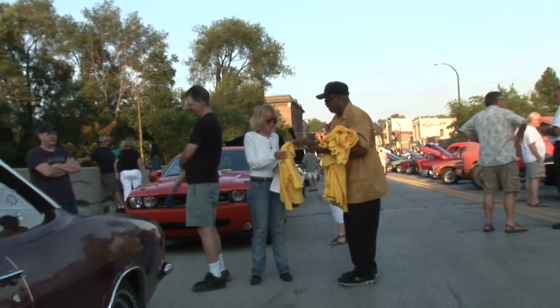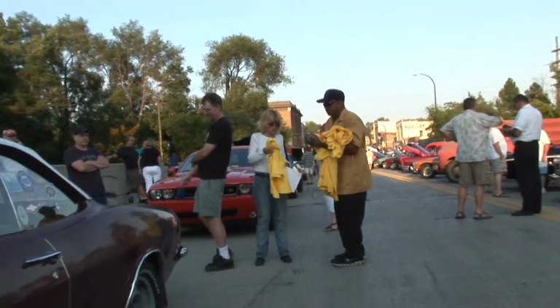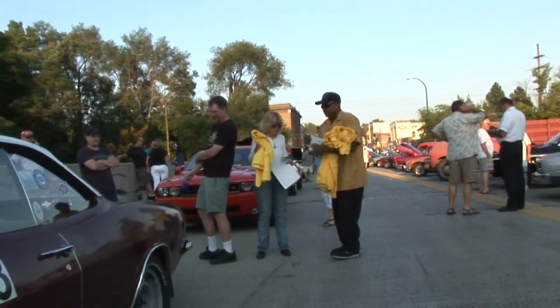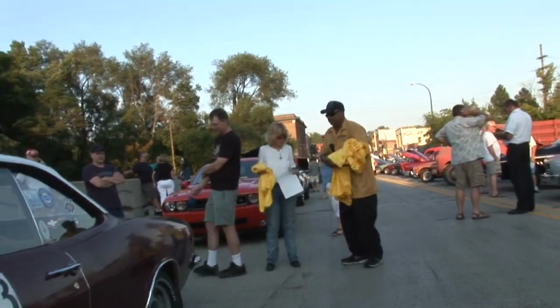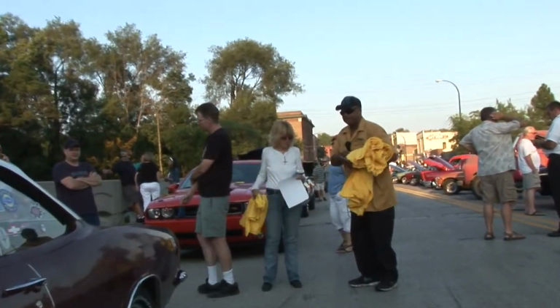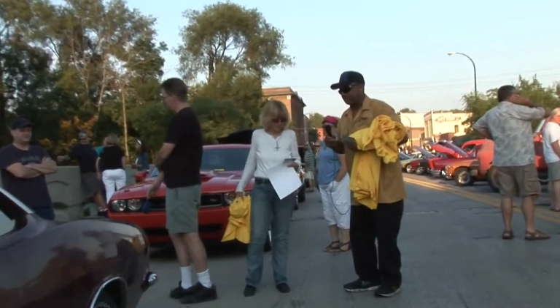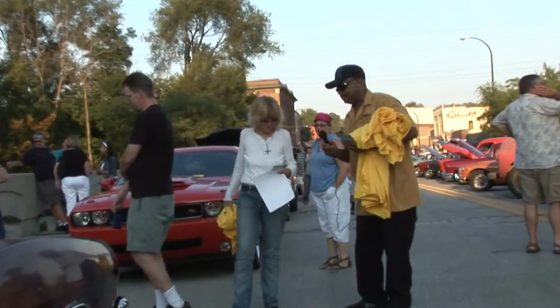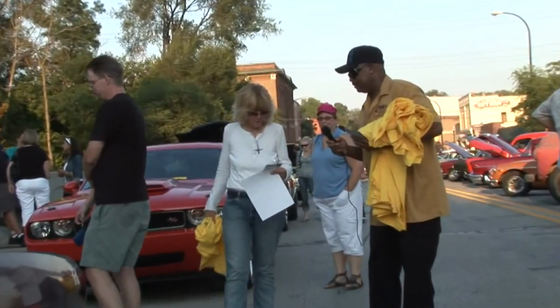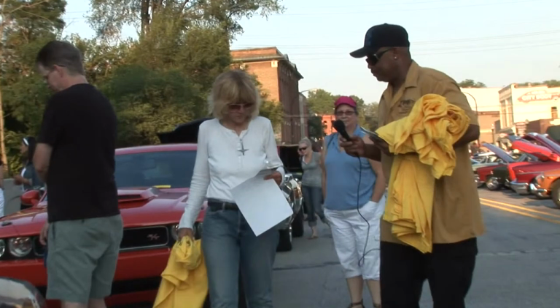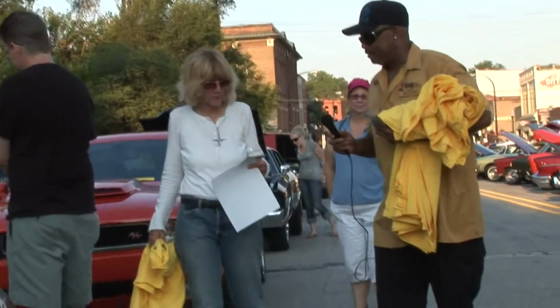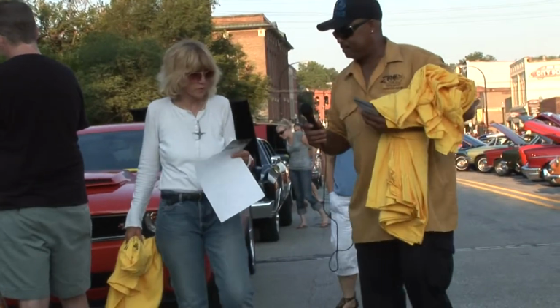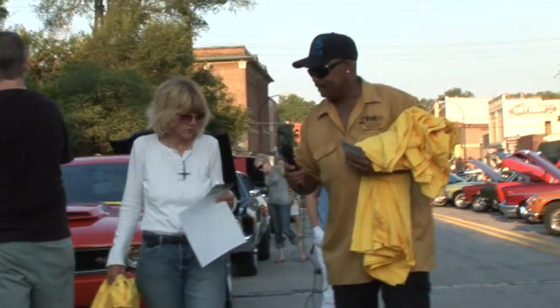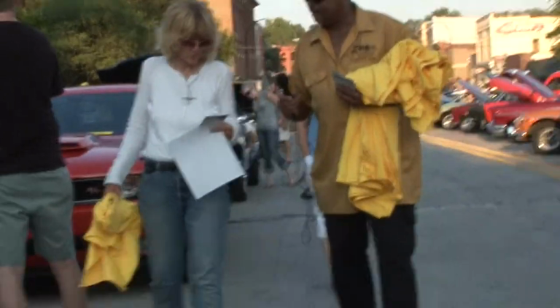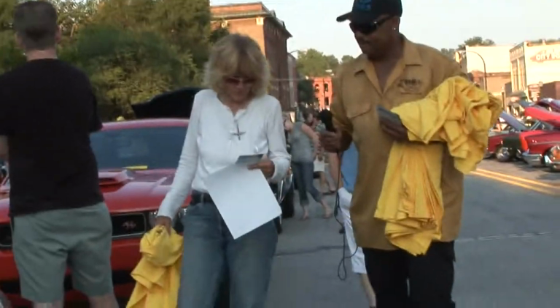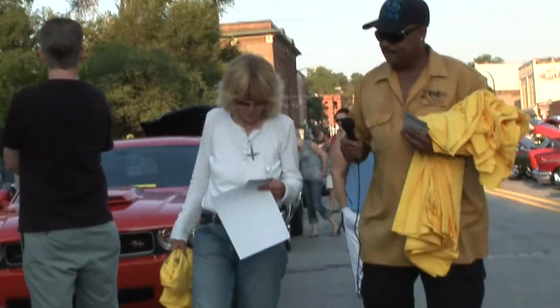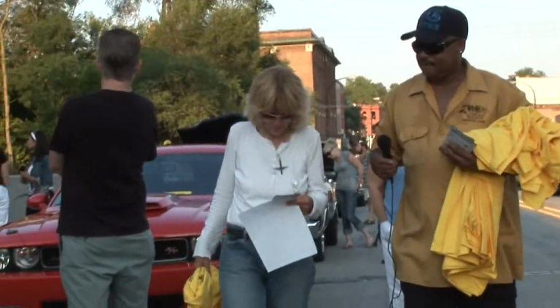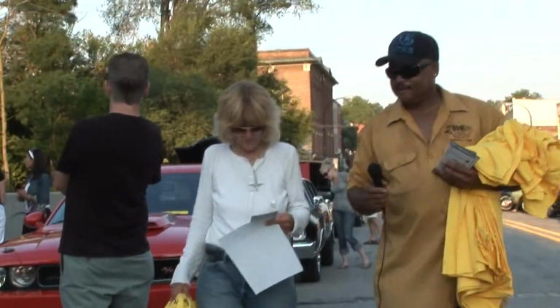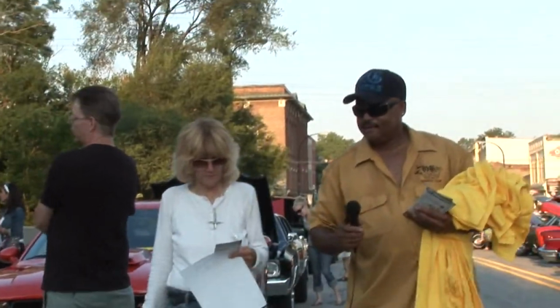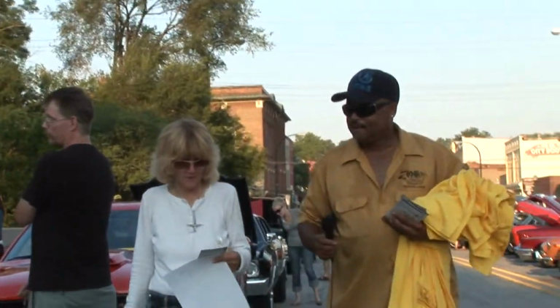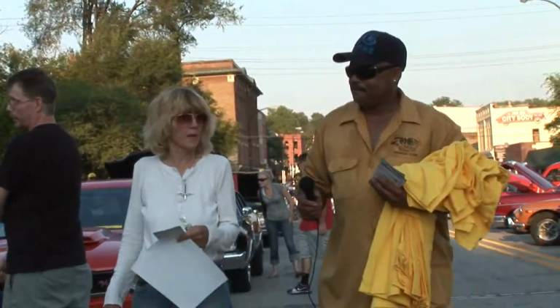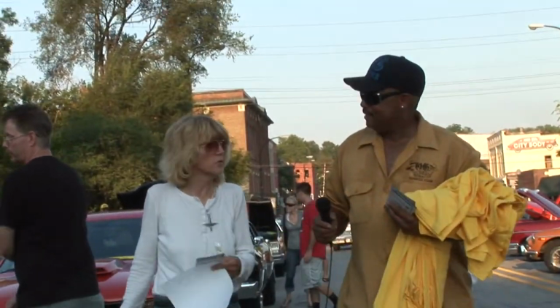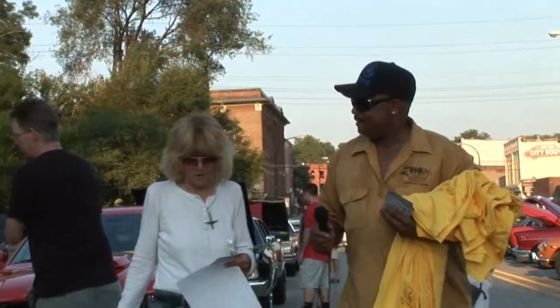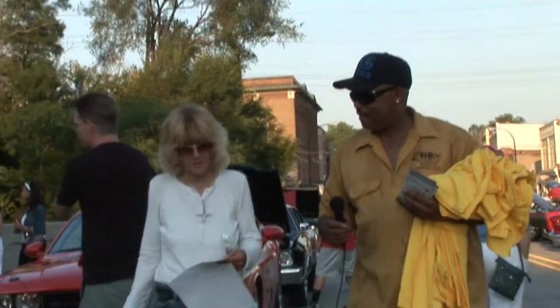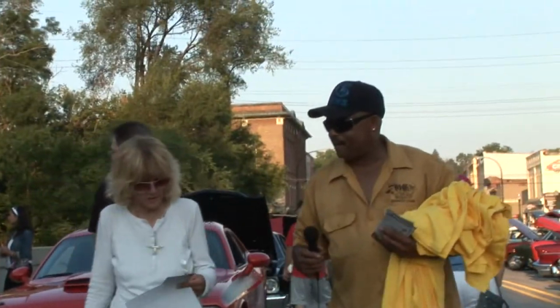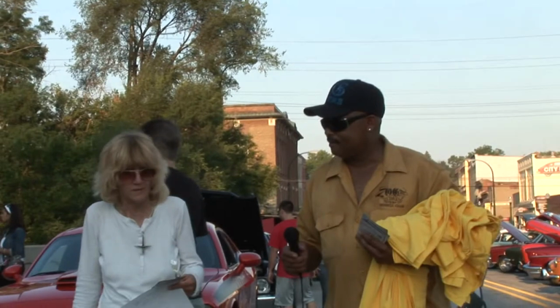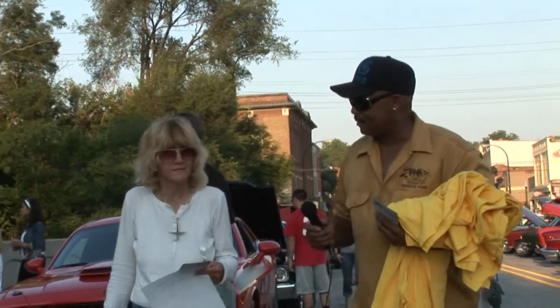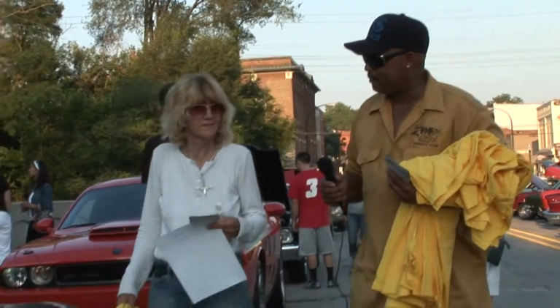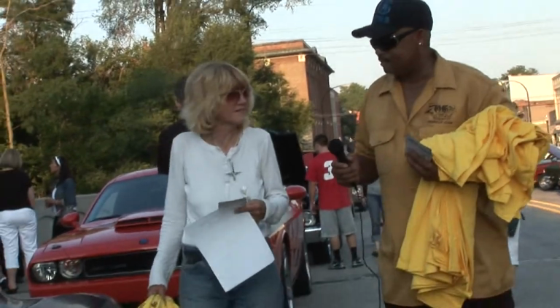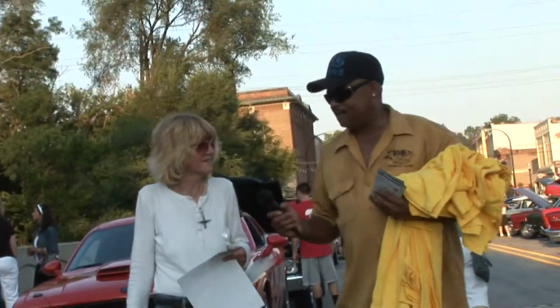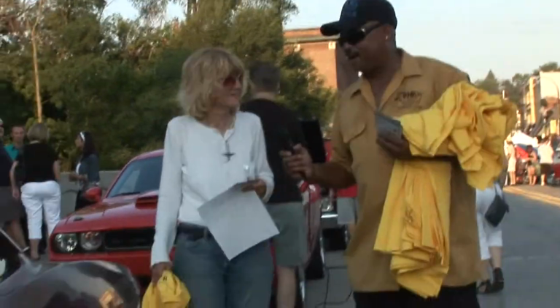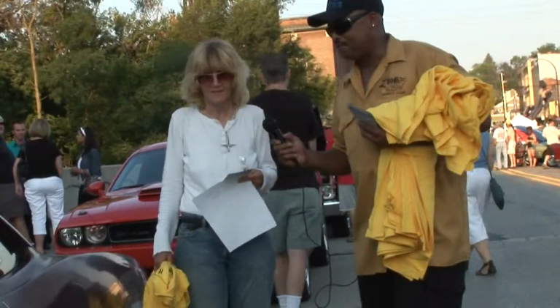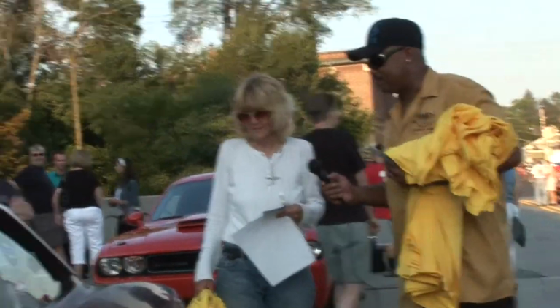Well, you build your own. I have a computer, so that's not good for me. But I love old cars. Tell us about it. What do you have here?